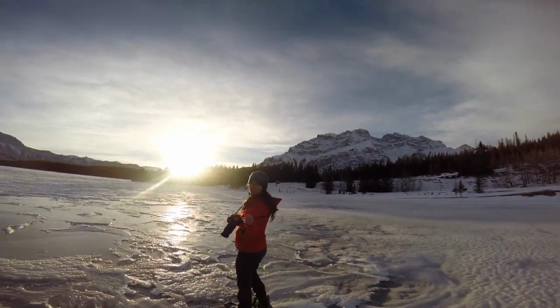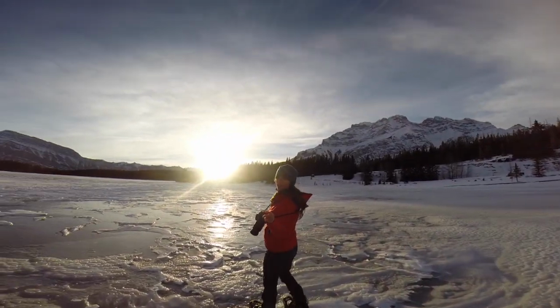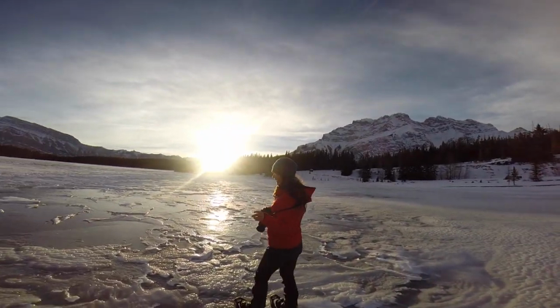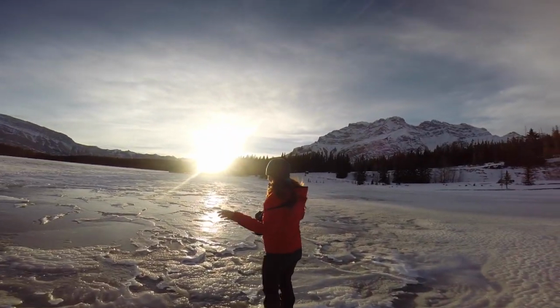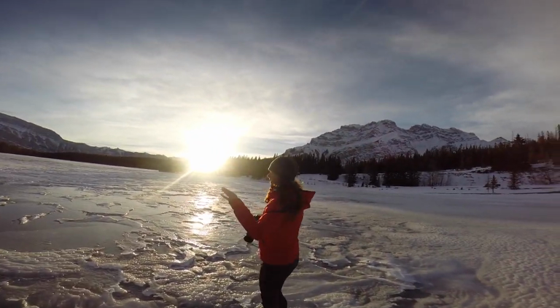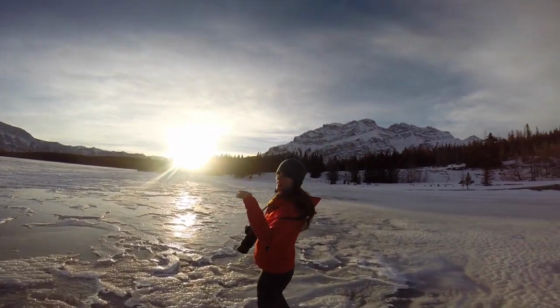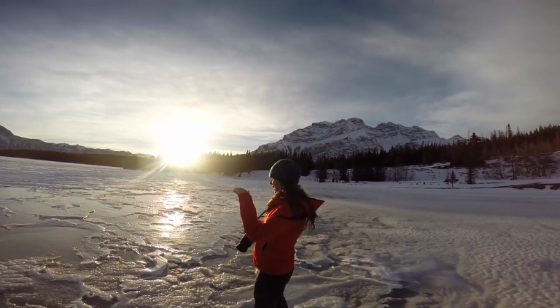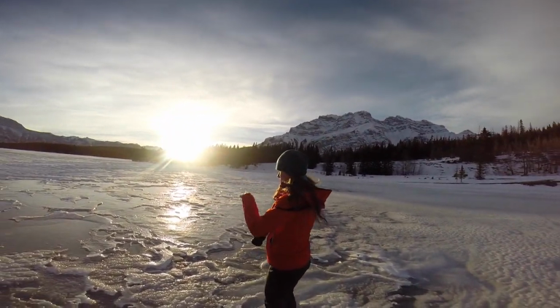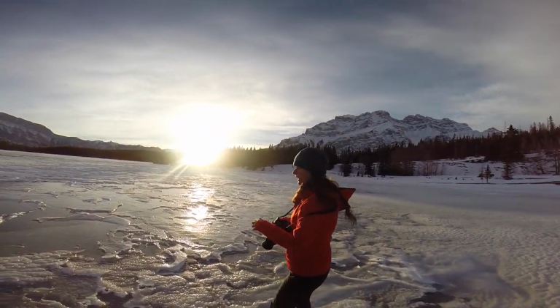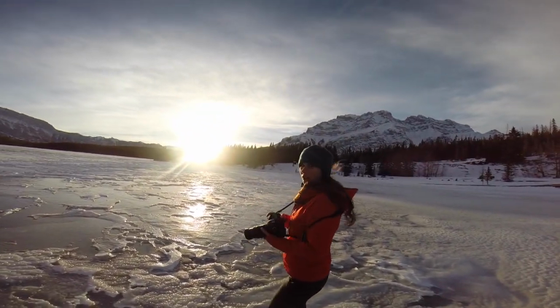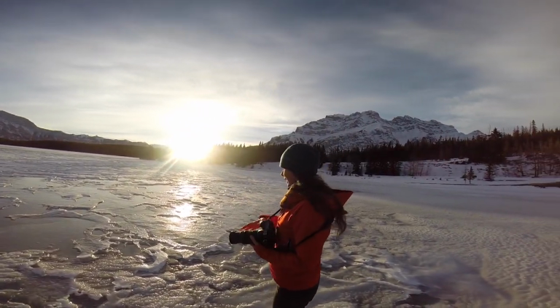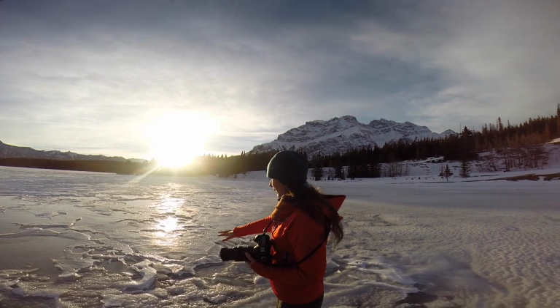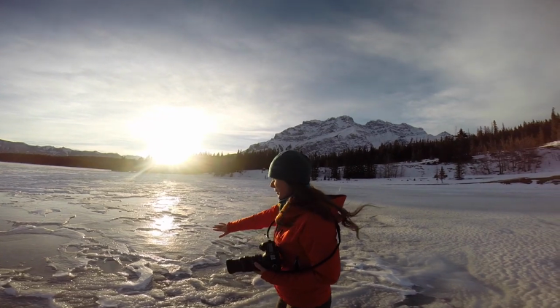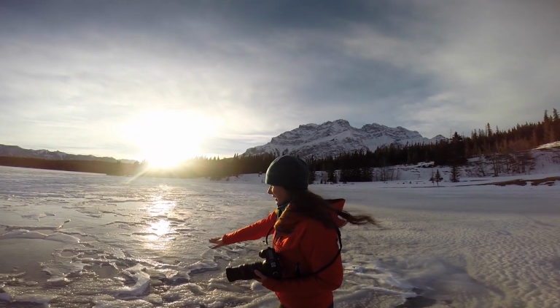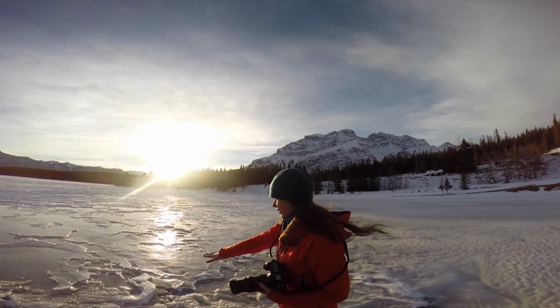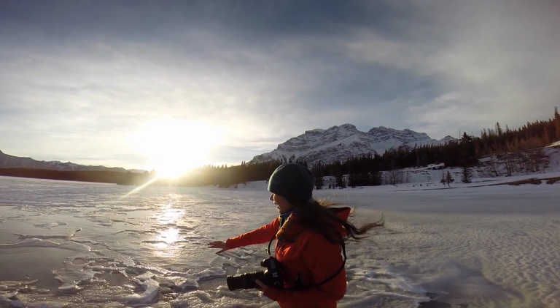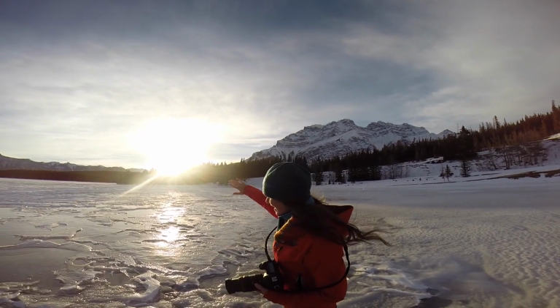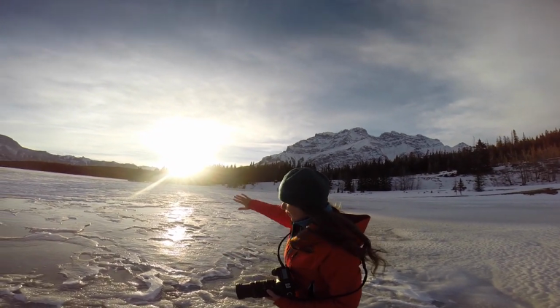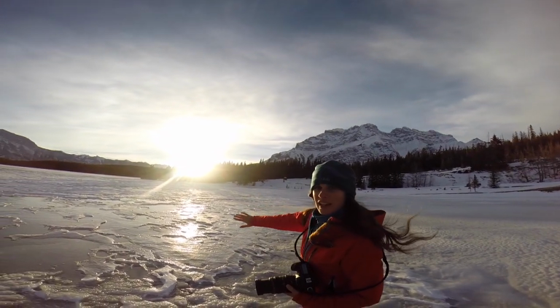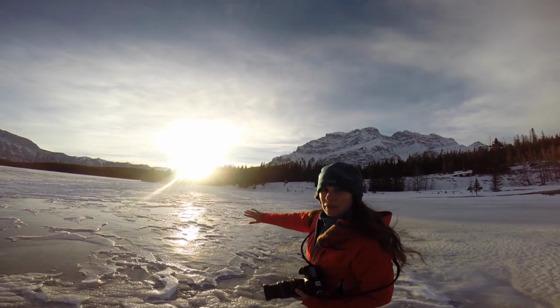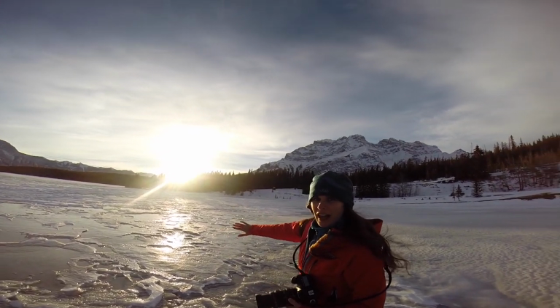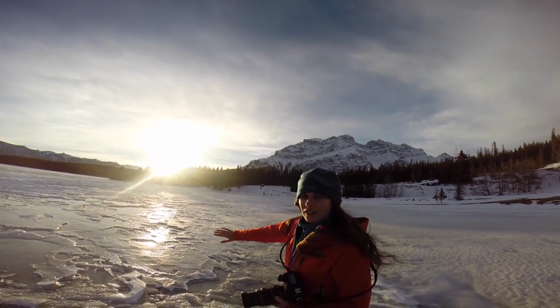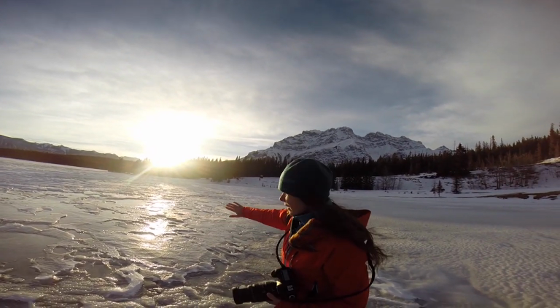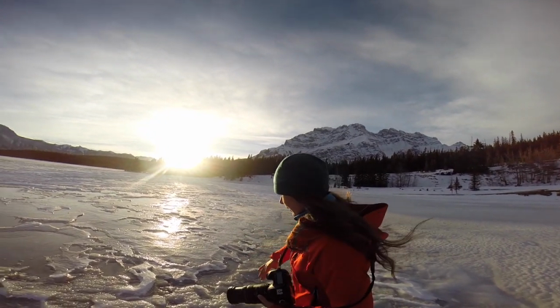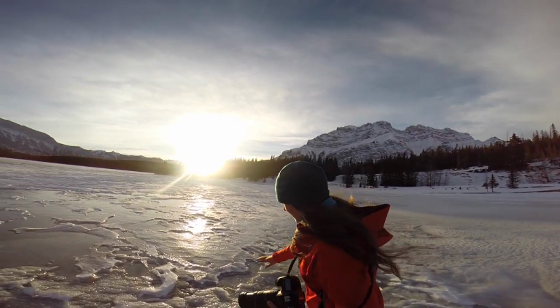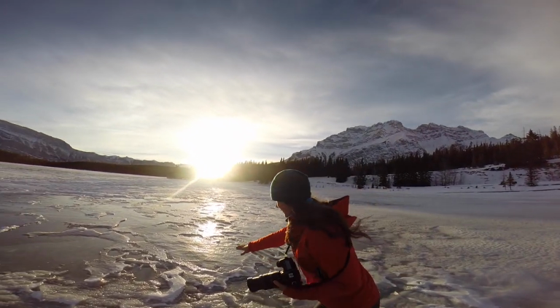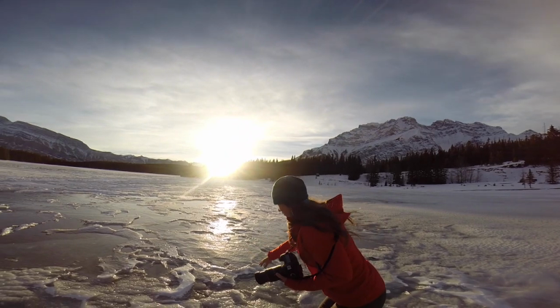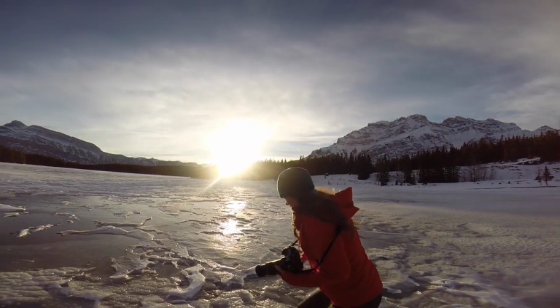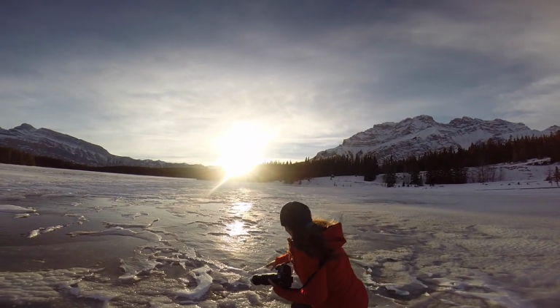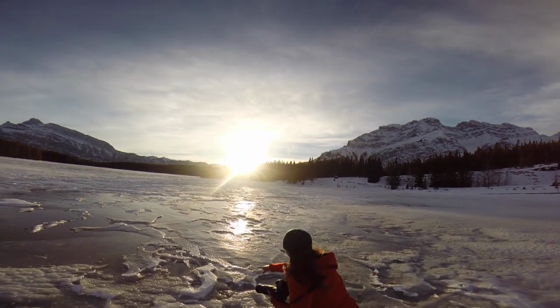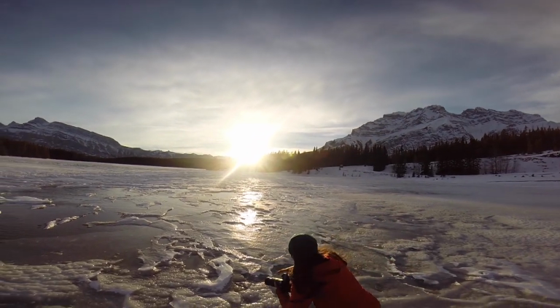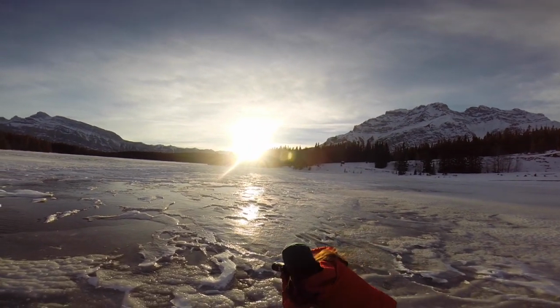I find that if I get pretty low I can pick up some of the texture. The sun's just hitting it from the side here, so I'm going to pick up some of the texture of this really cool ice.